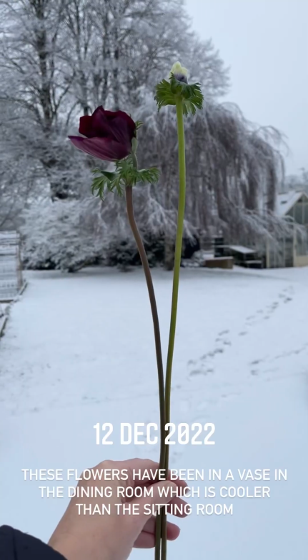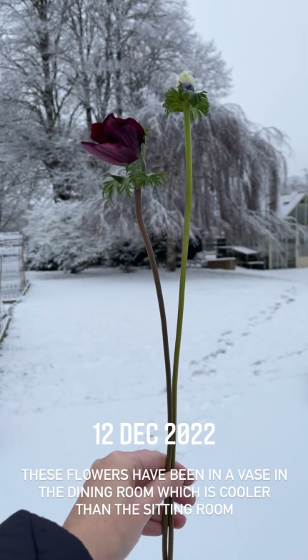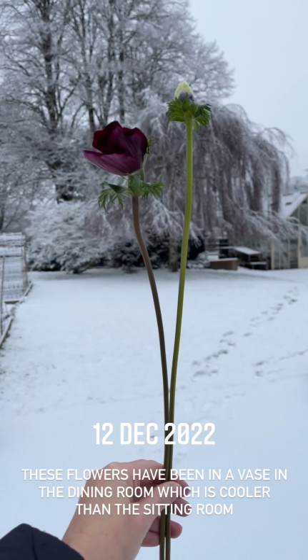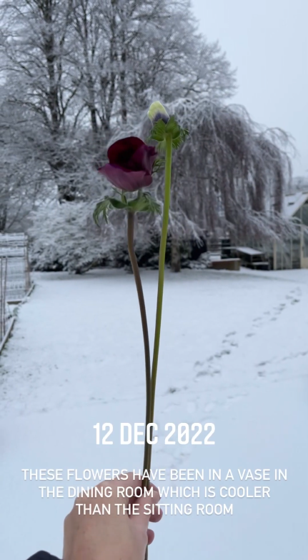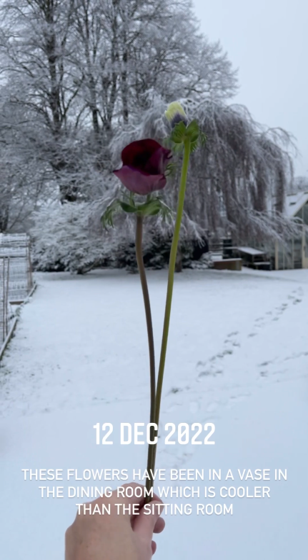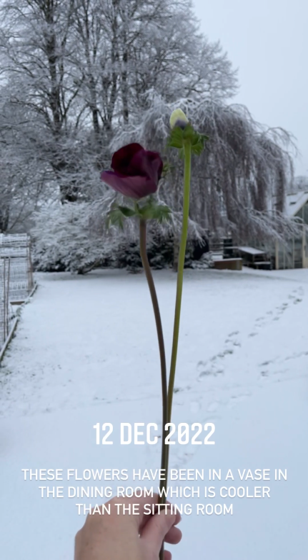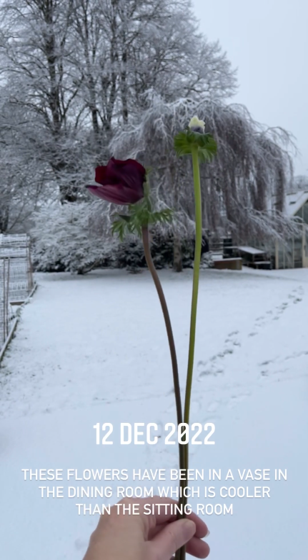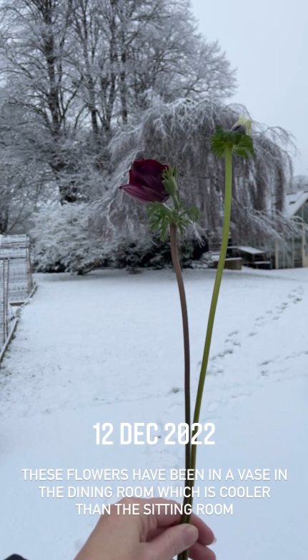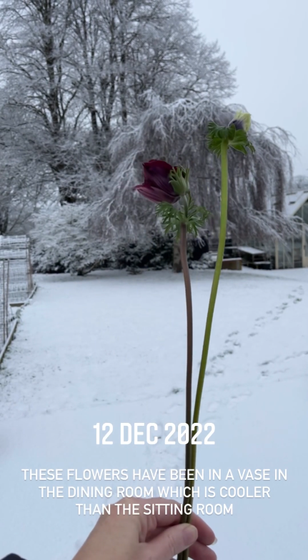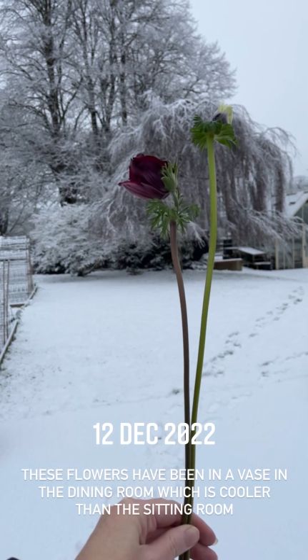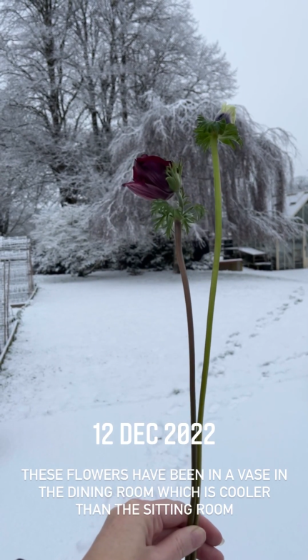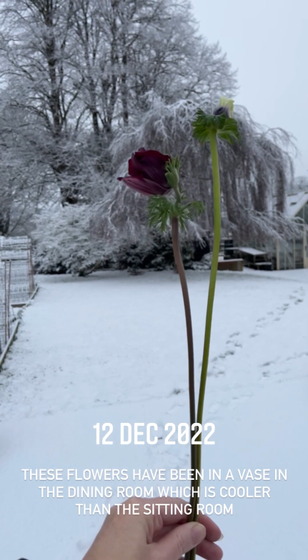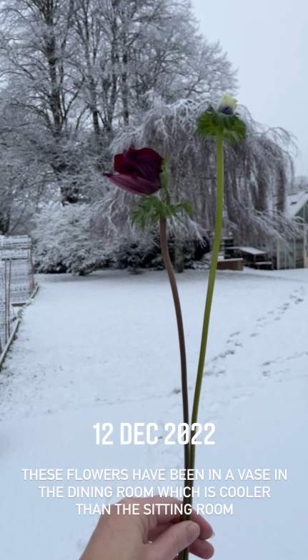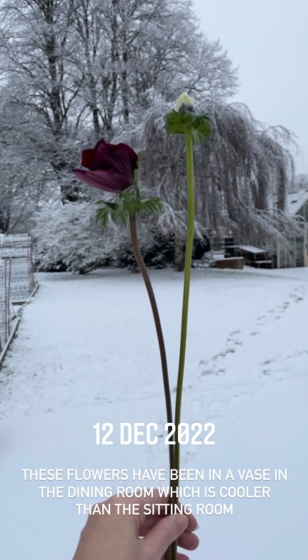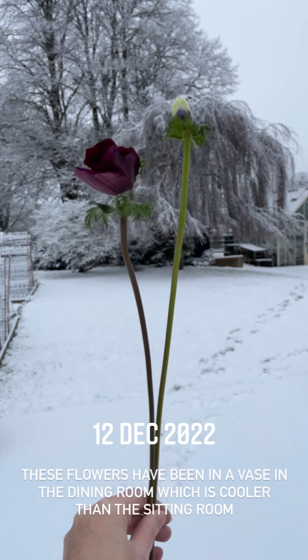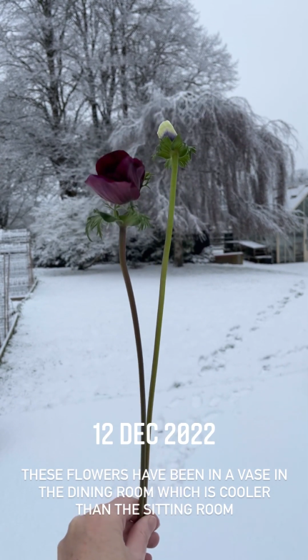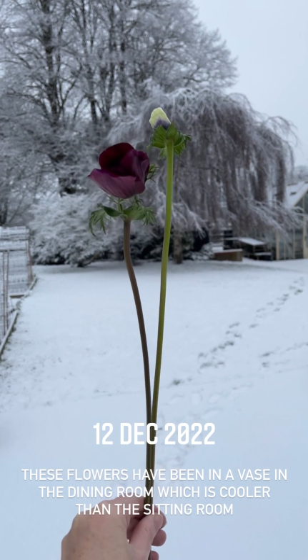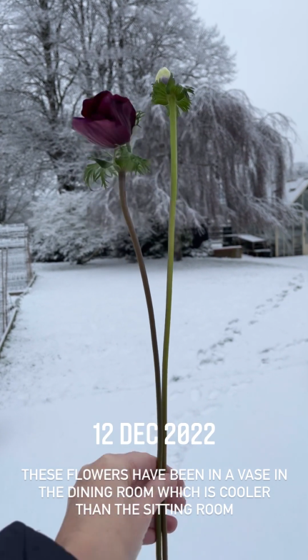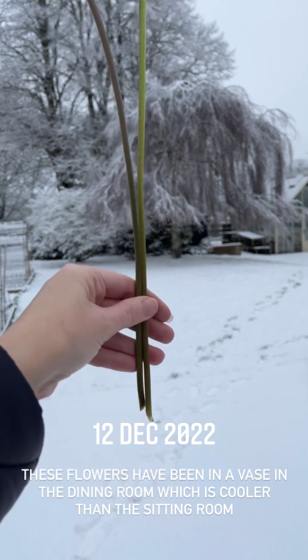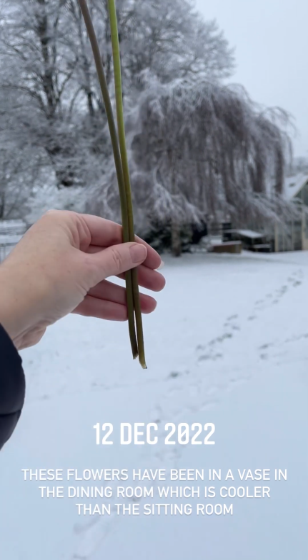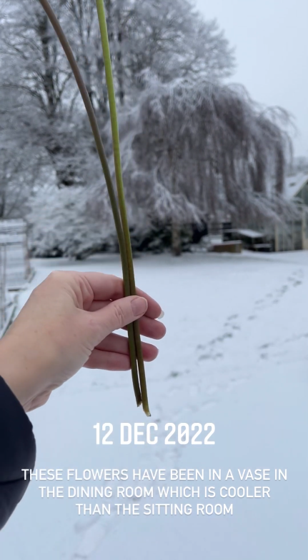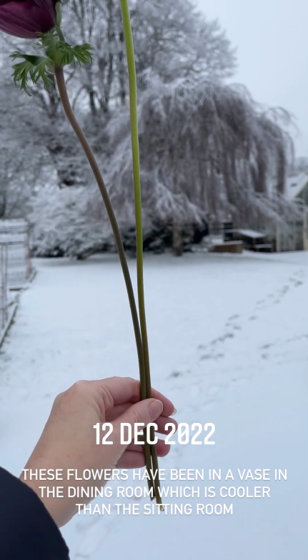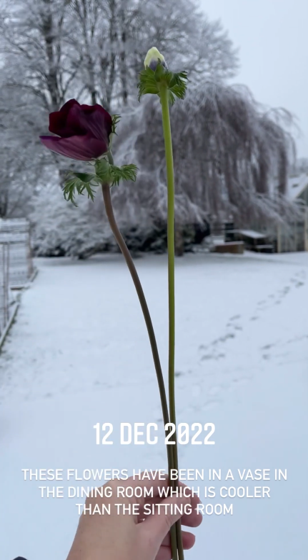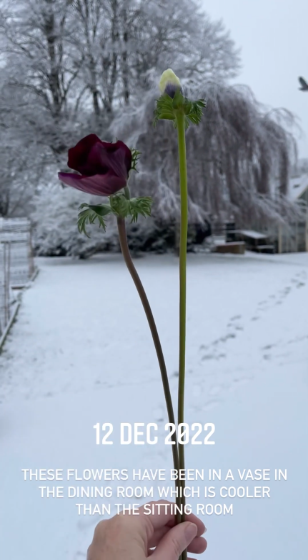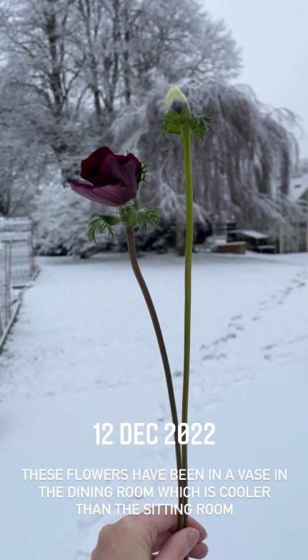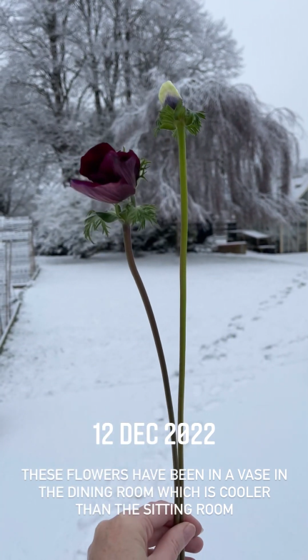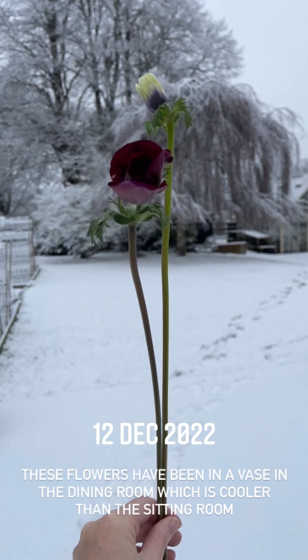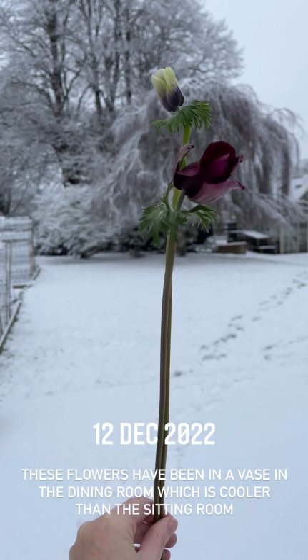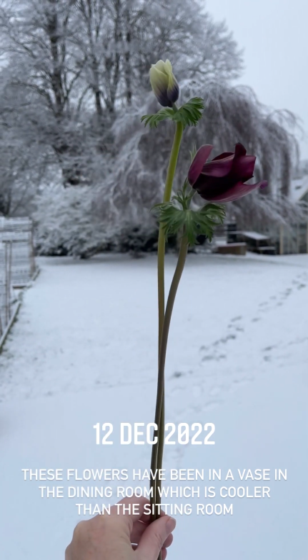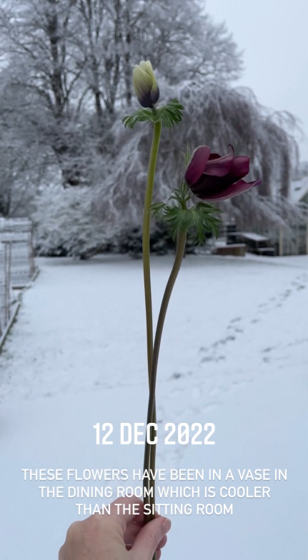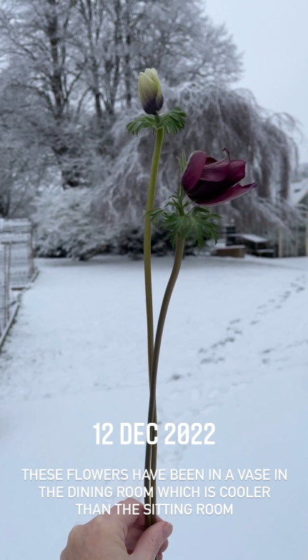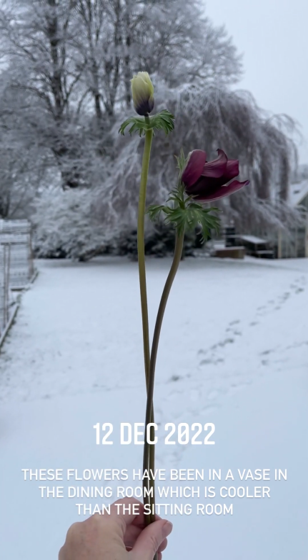Here we have the anemones from the greenhouse. They're slowly opening but not too much because it's quite chilly. Look at those stems — absolutely incredible for a 15-cell tray. Amazing.